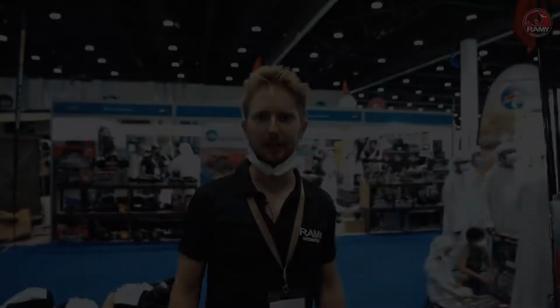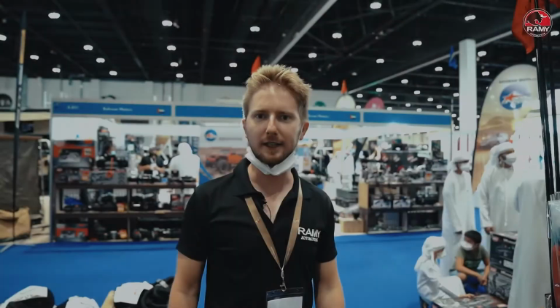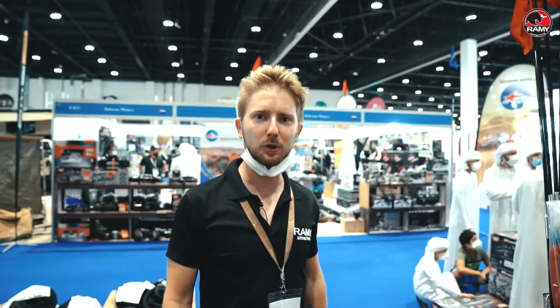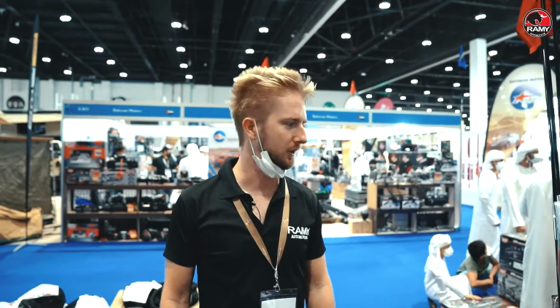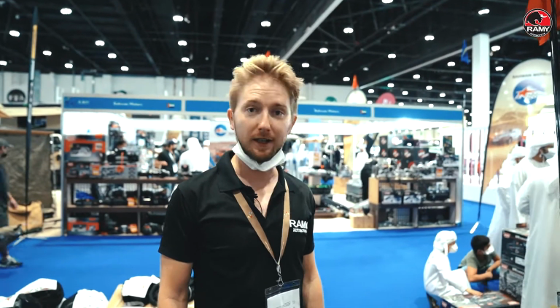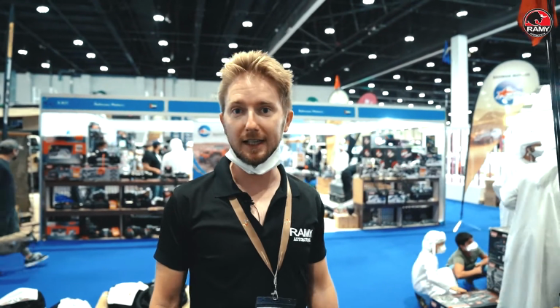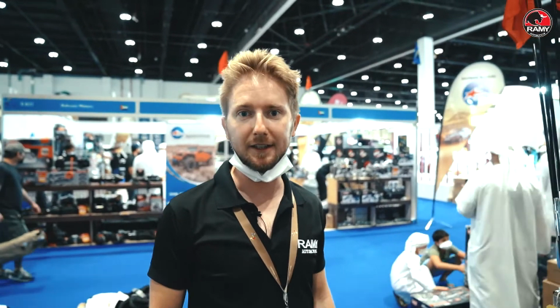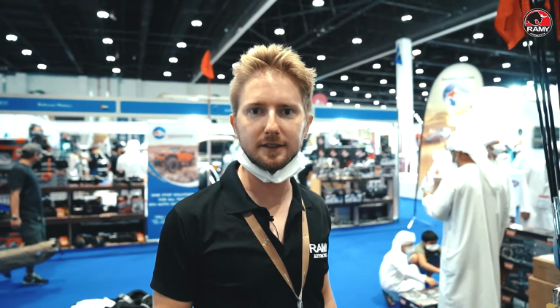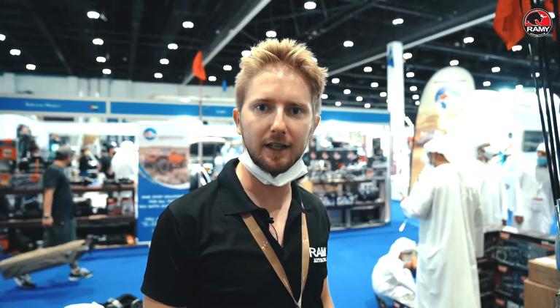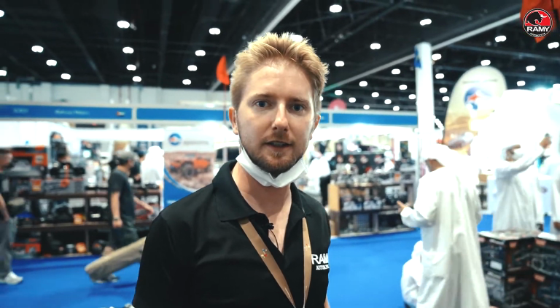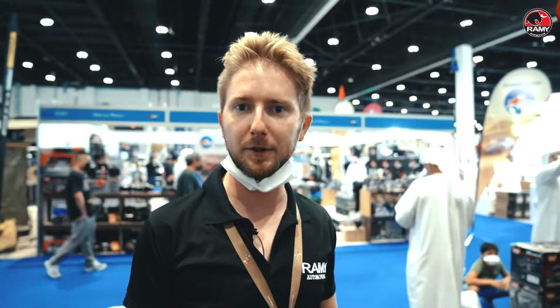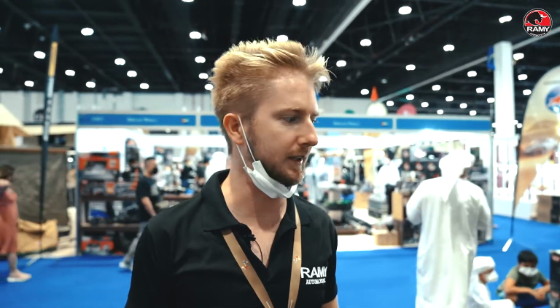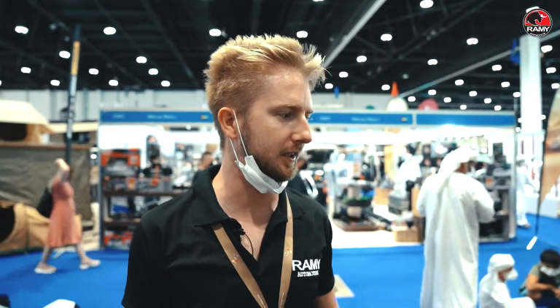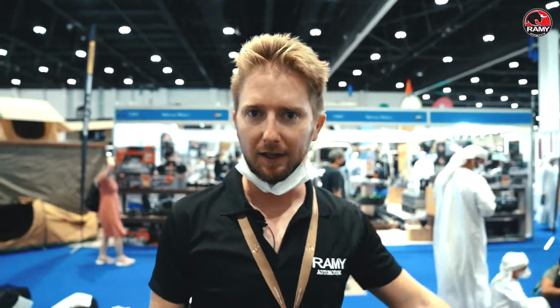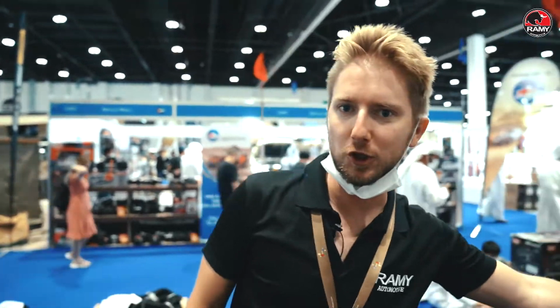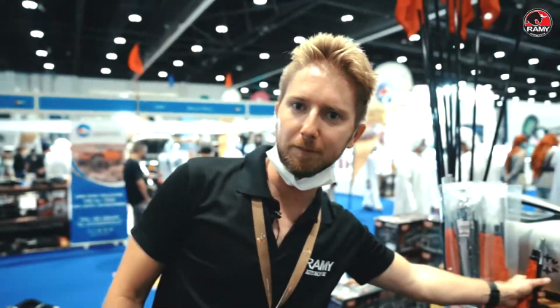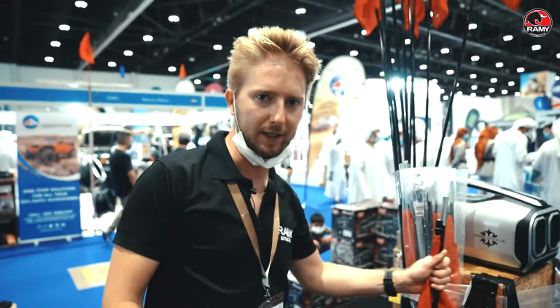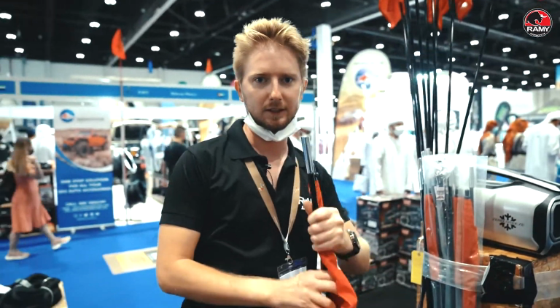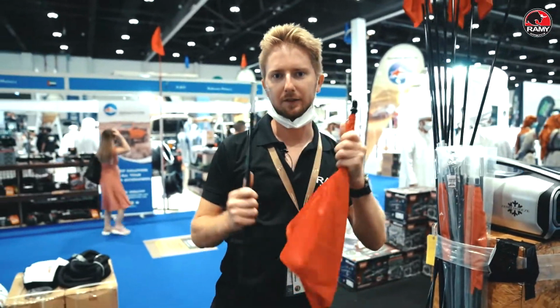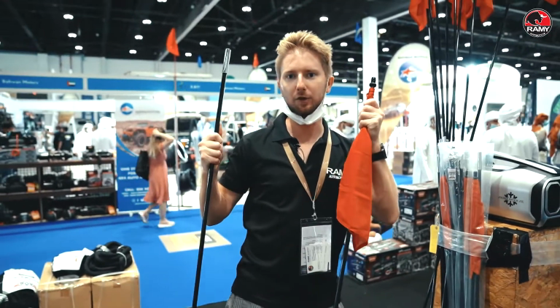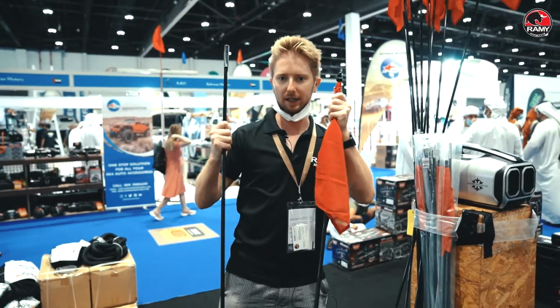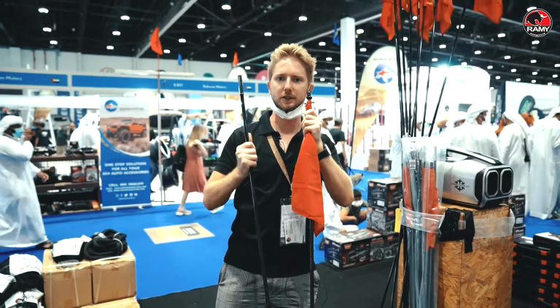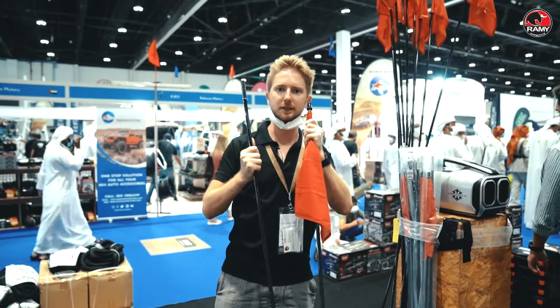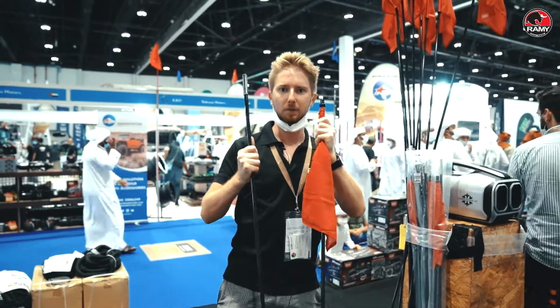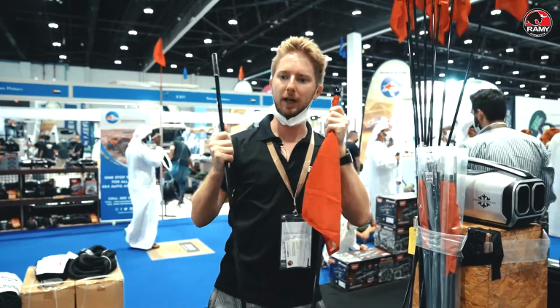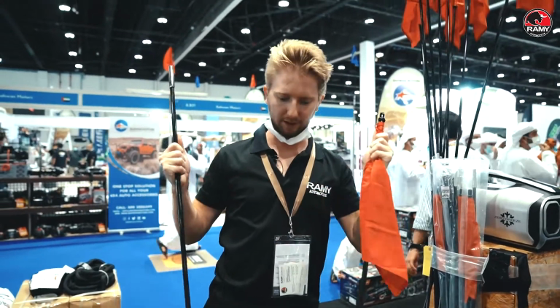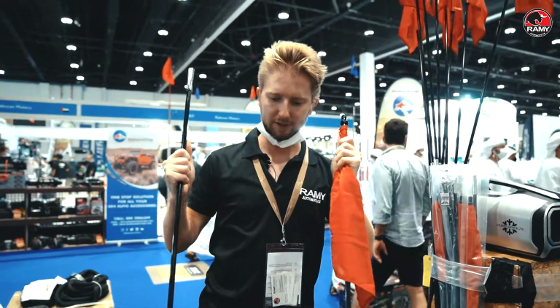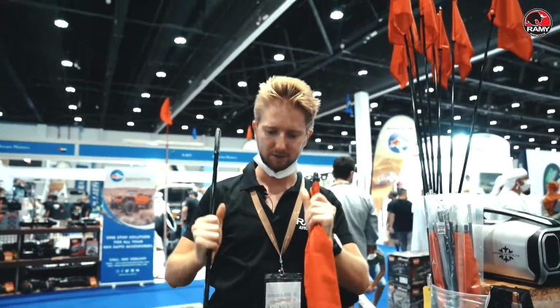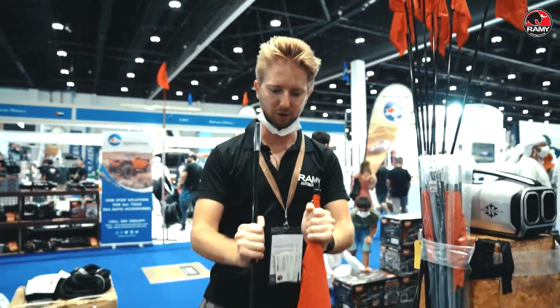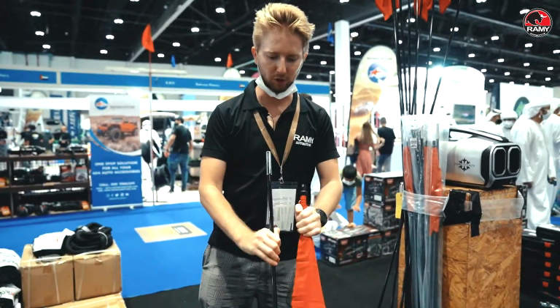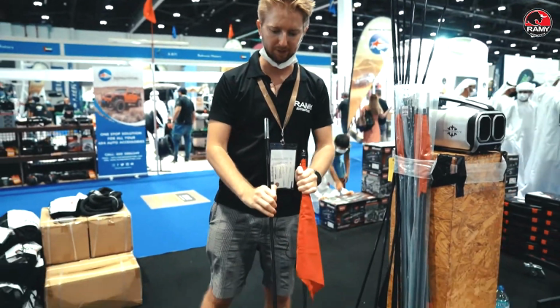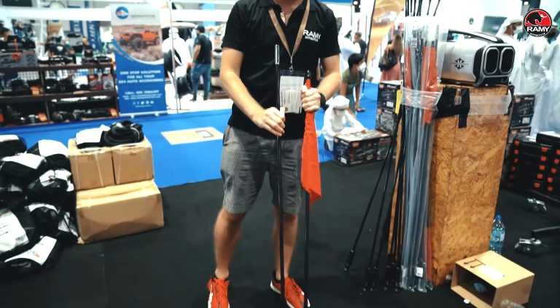Hello guys, how are you? We are at ADHEX in Abu Dhabi, and we want to show you something today. This is the new flag adventure series made by AOR, your beloved brand from America.